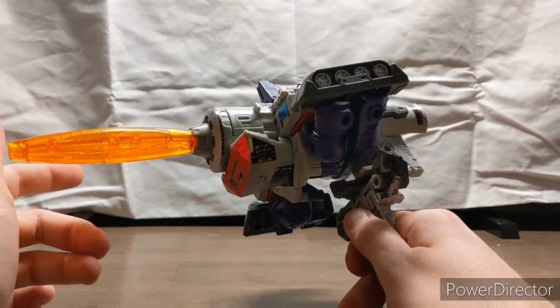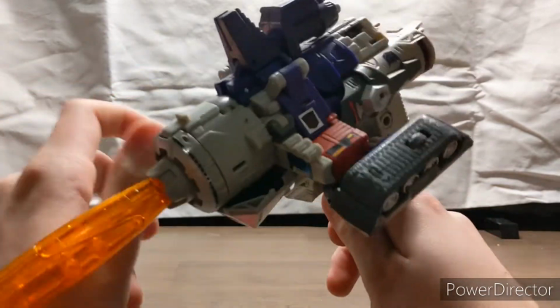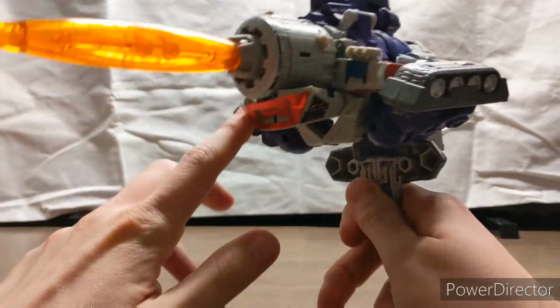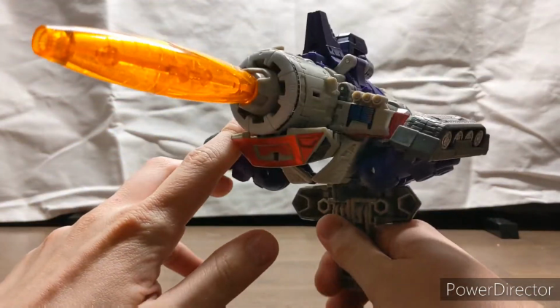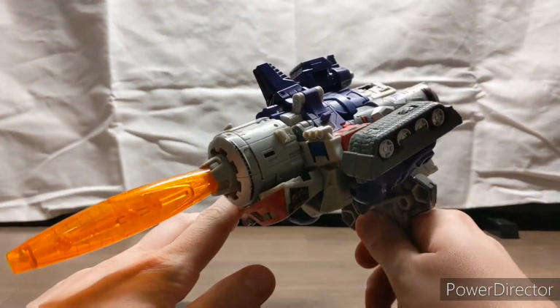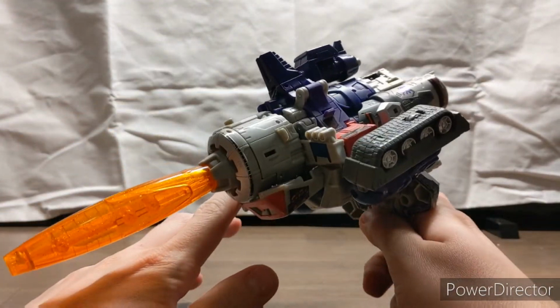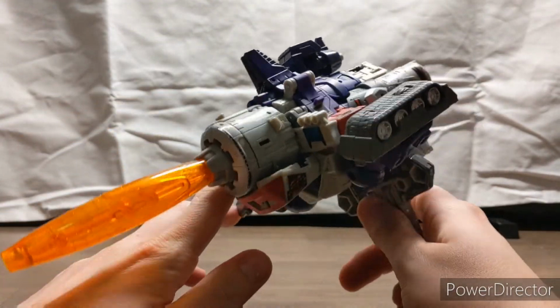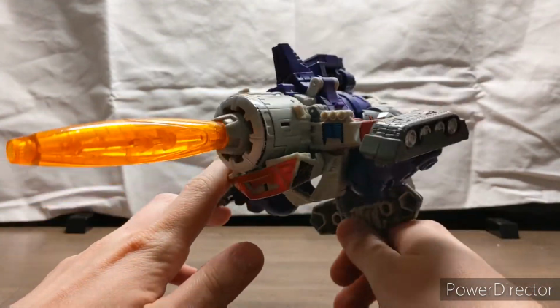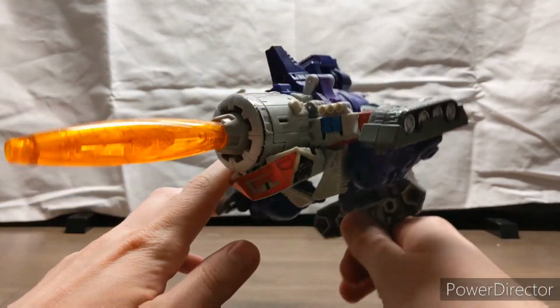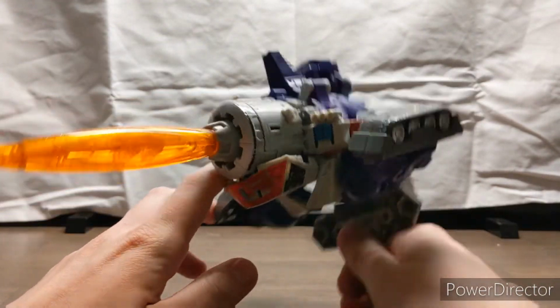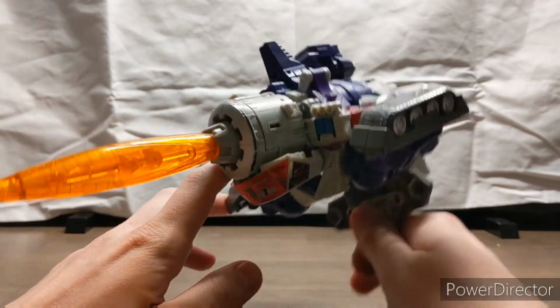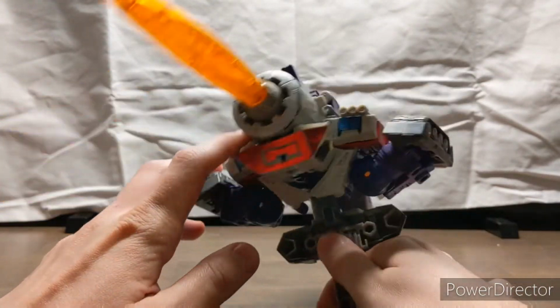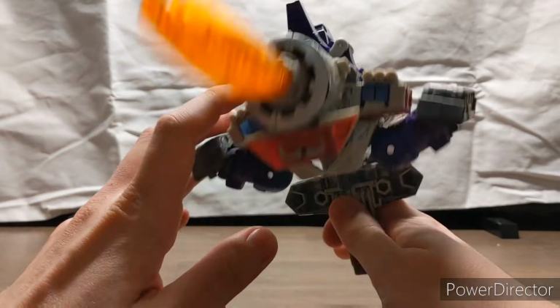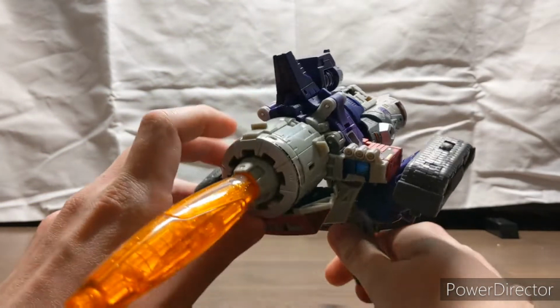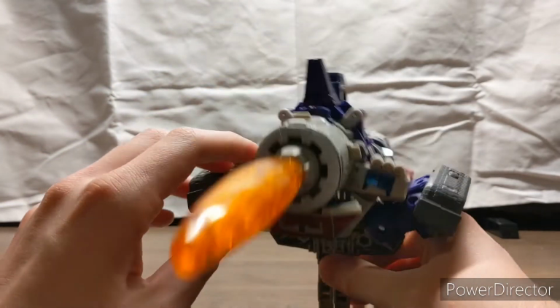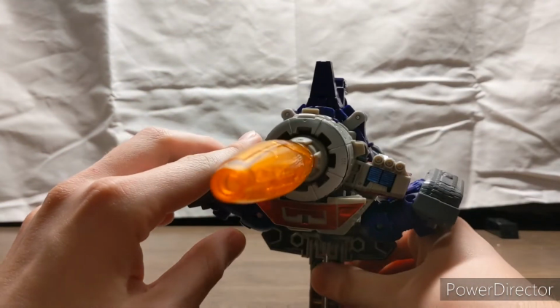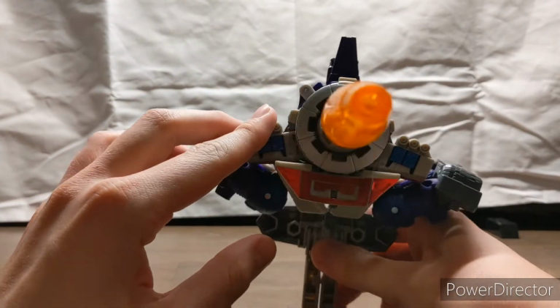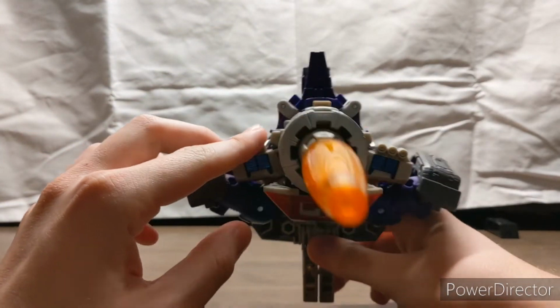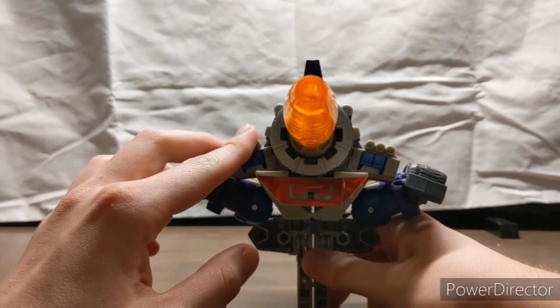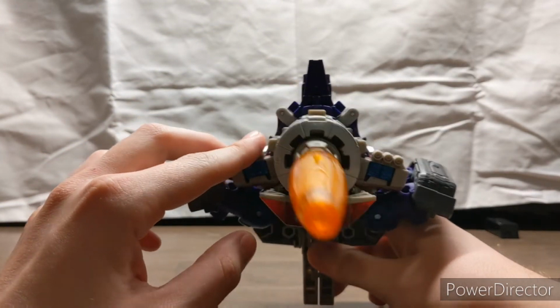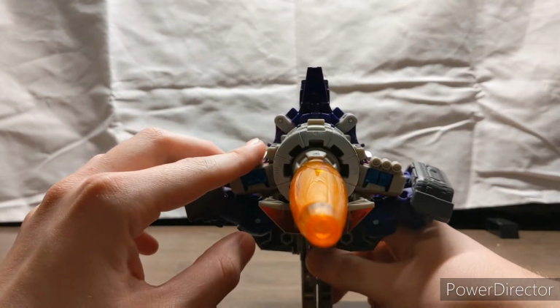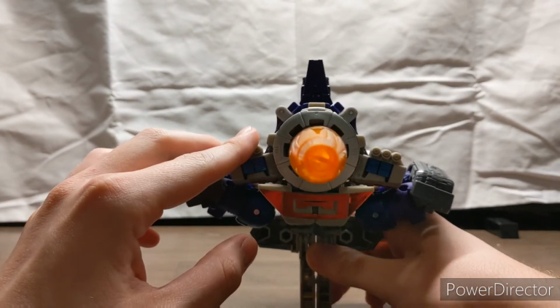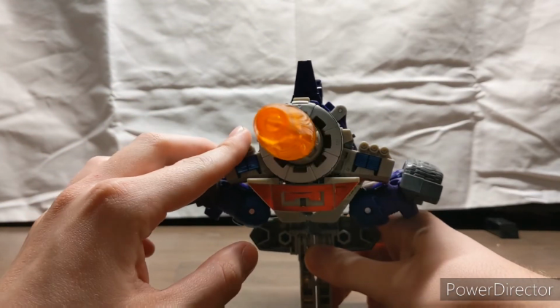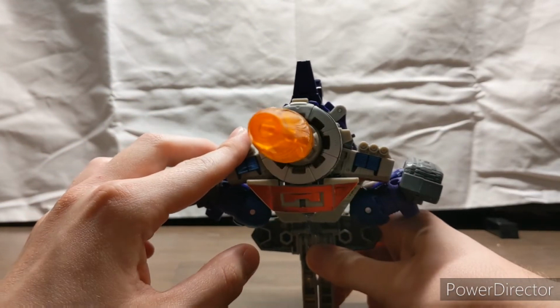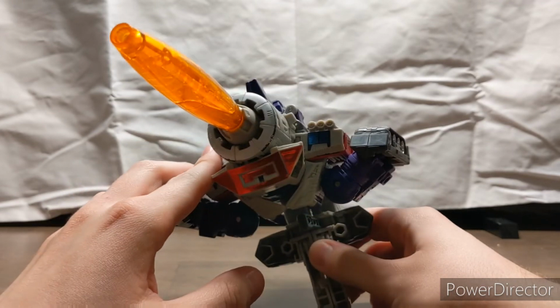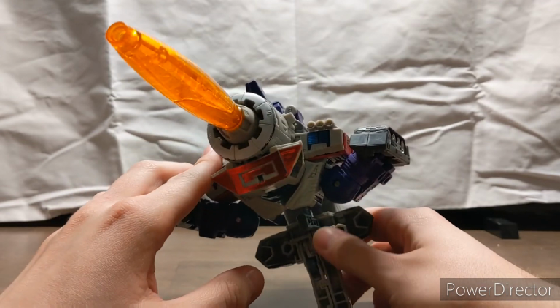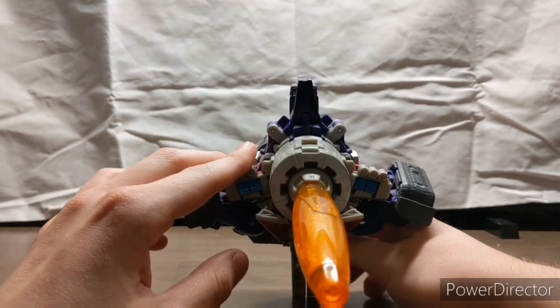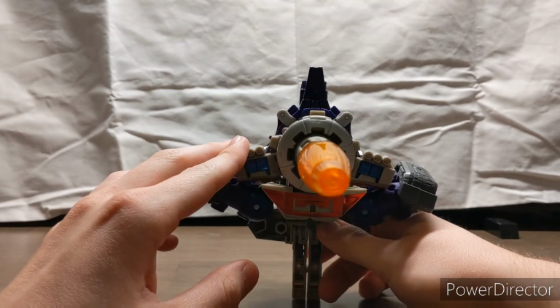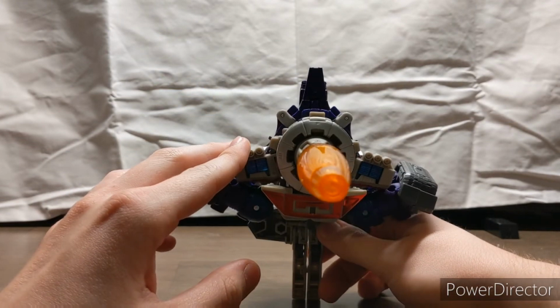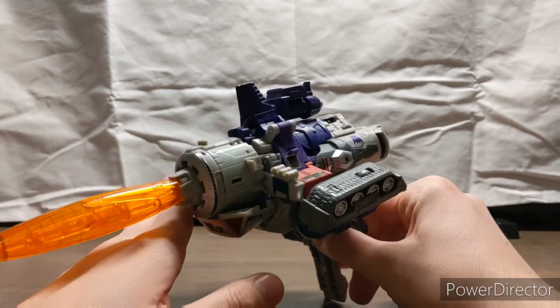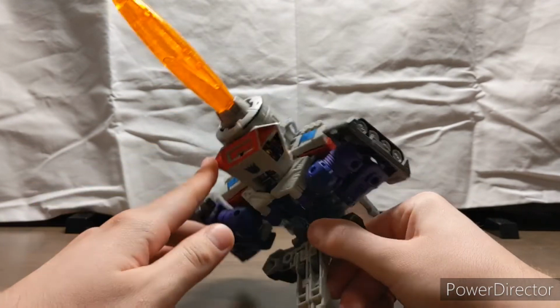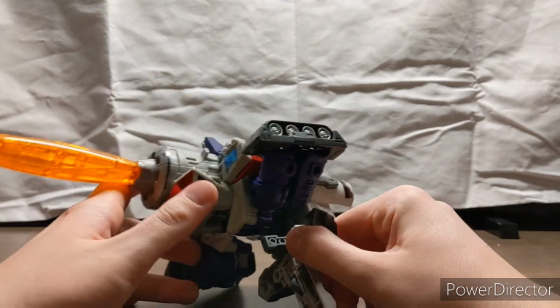That's about it for the Transformers Generation Selects Galvatron review. If you liked this review and want to see more, please click that like and subscribe button. Until next time, have a good one everyone.